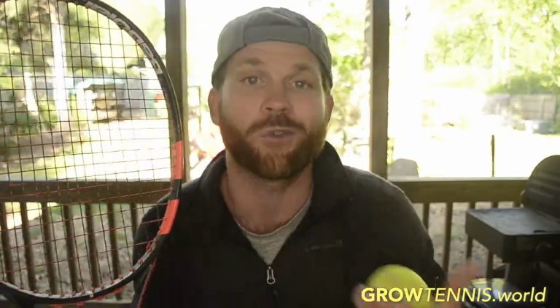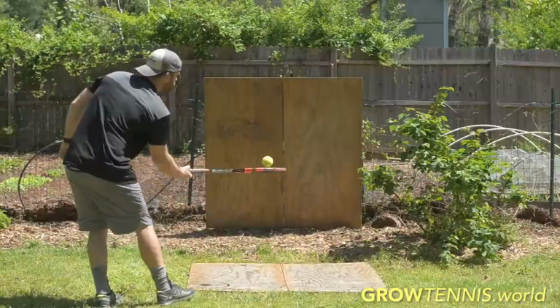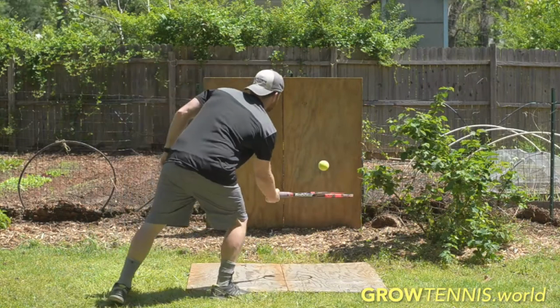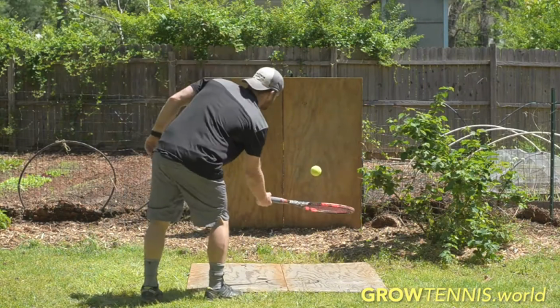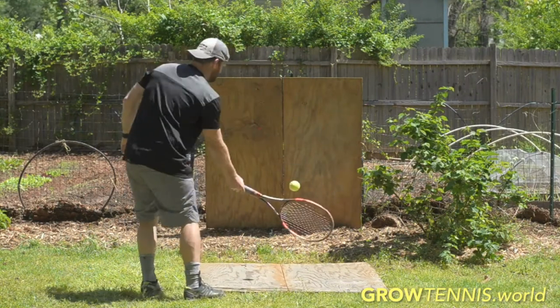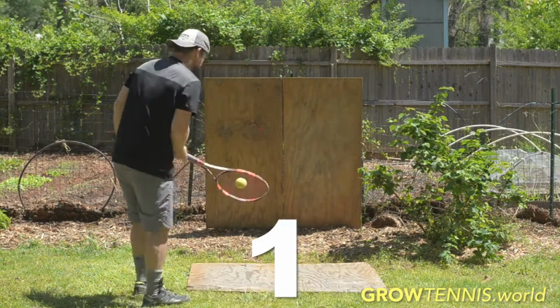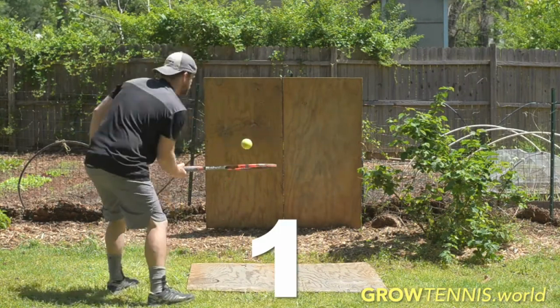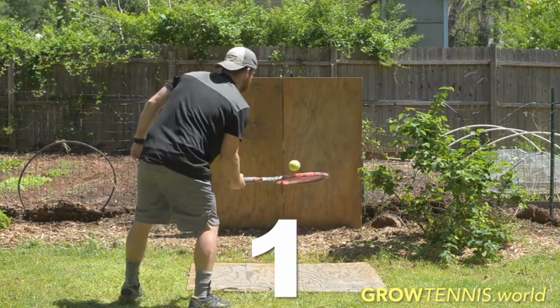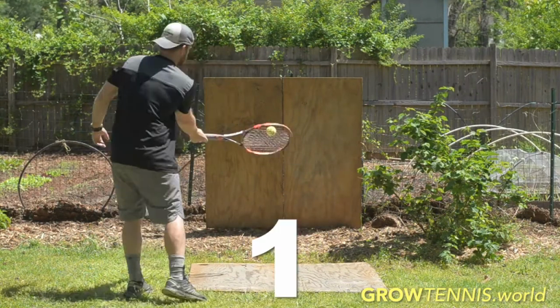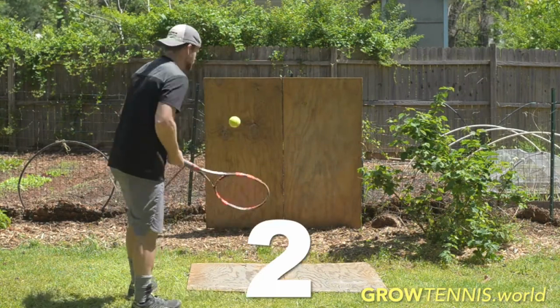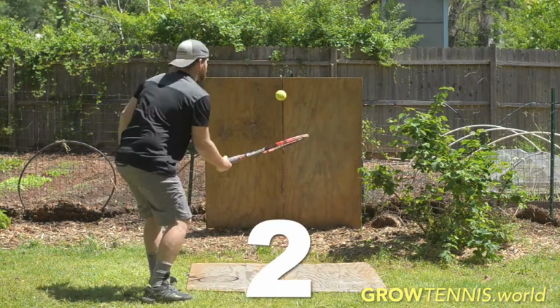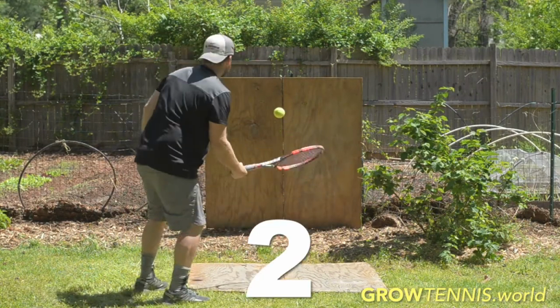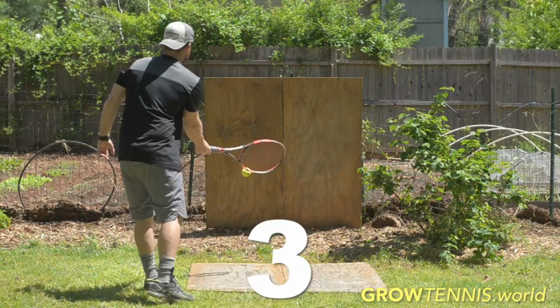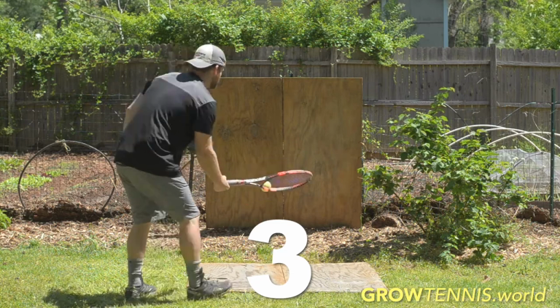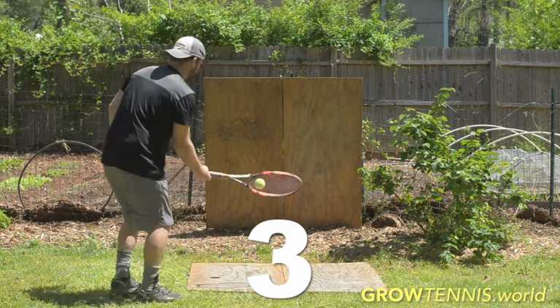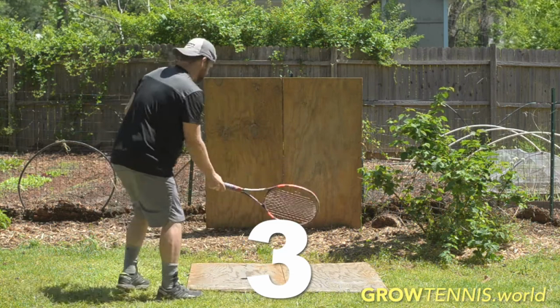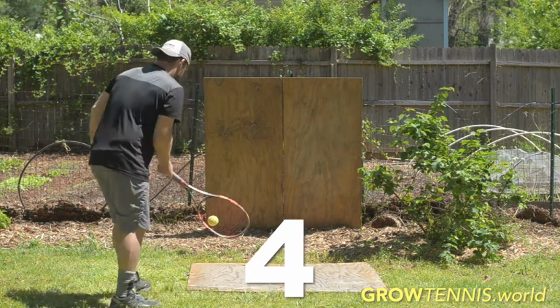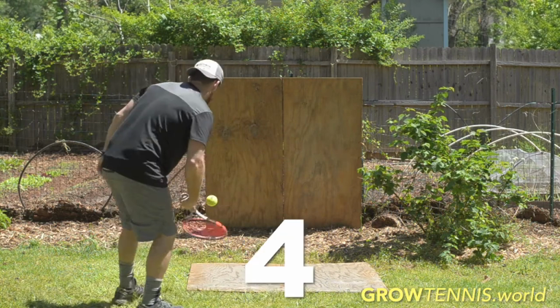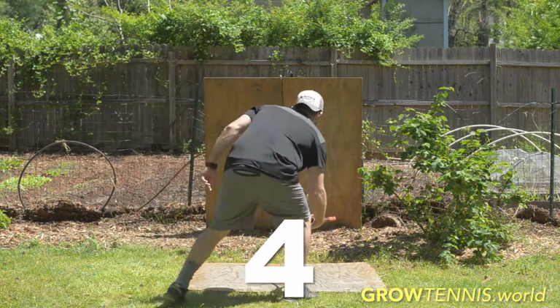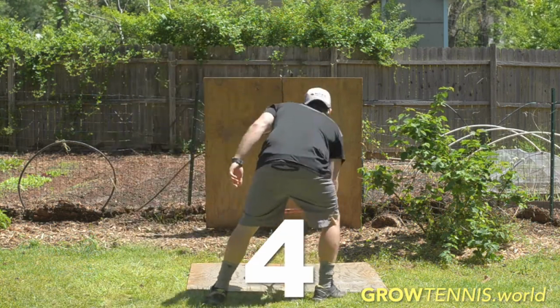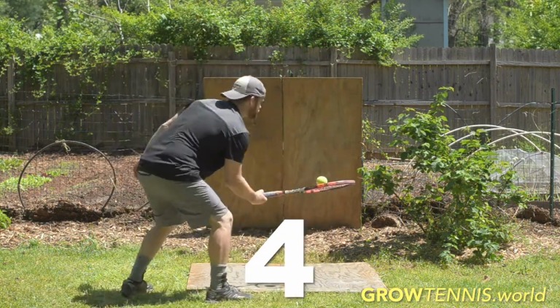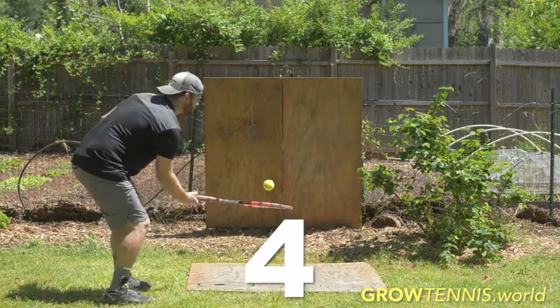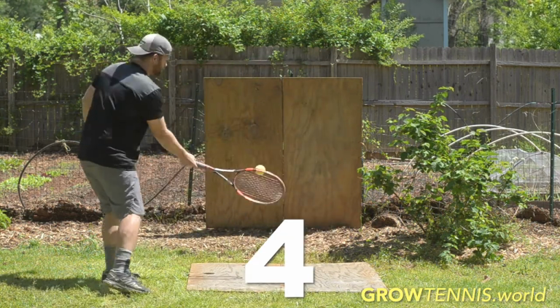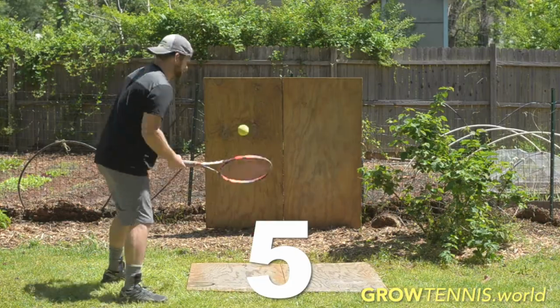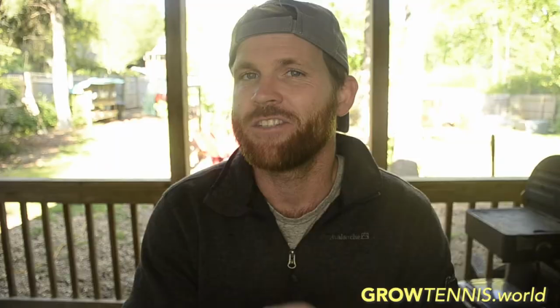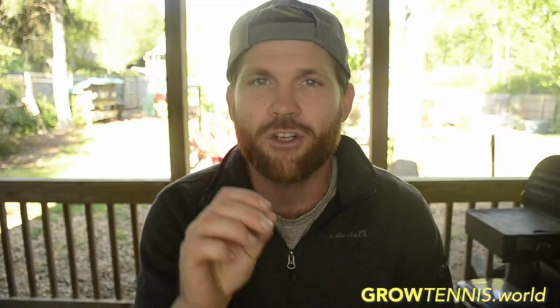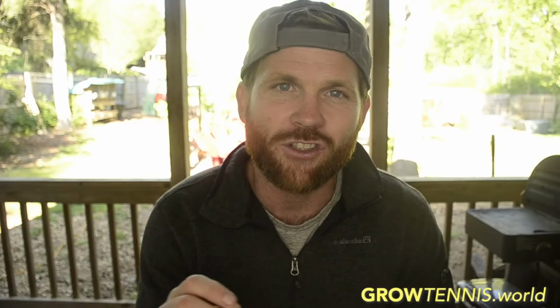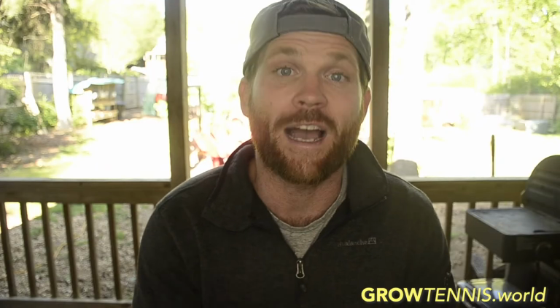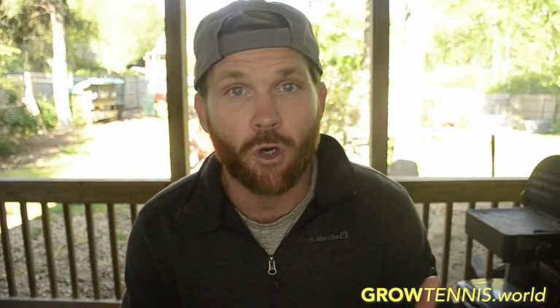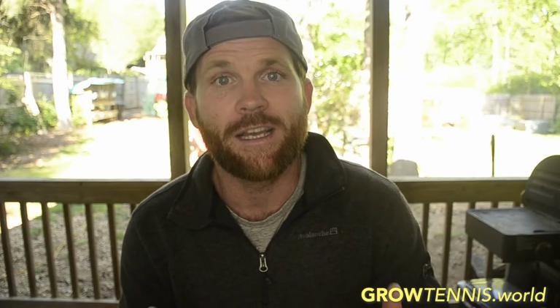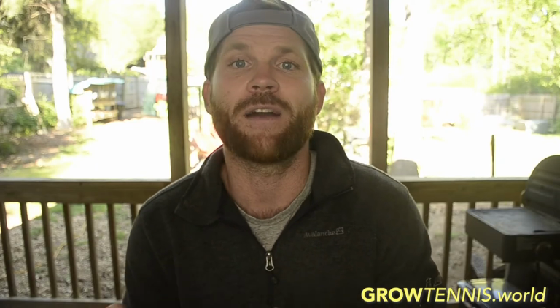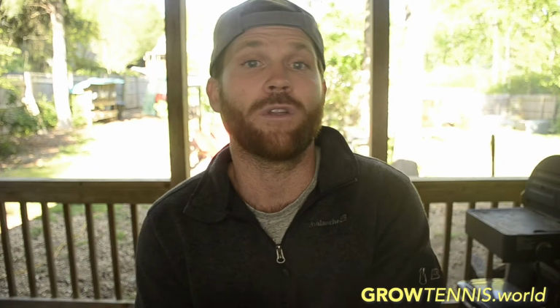Your goal is to successfully continue this pattern until you hit the backboard or wall ten times in a row. Try this challenge out for five minutes or so. If you don't complete your challenge today, that's okay — just write your highest score down in your goal sheet and come back to it later today or practice tomorrow.